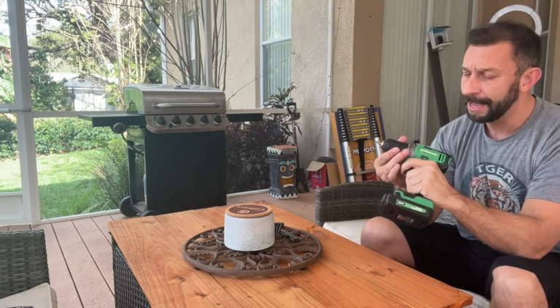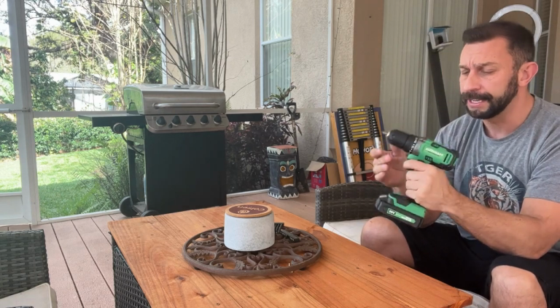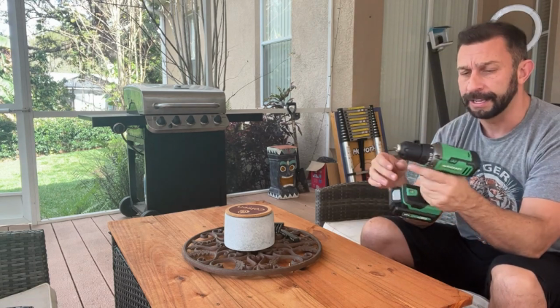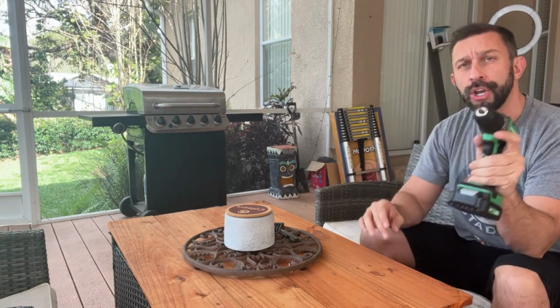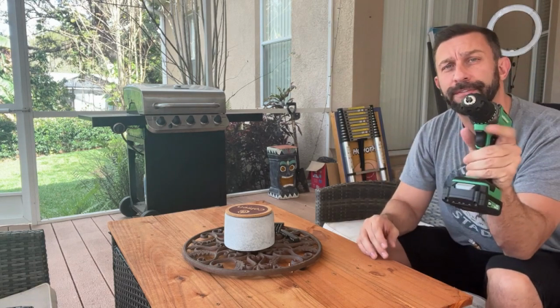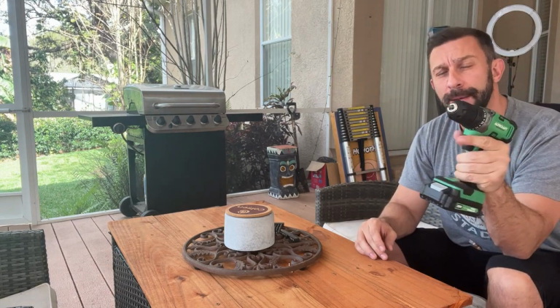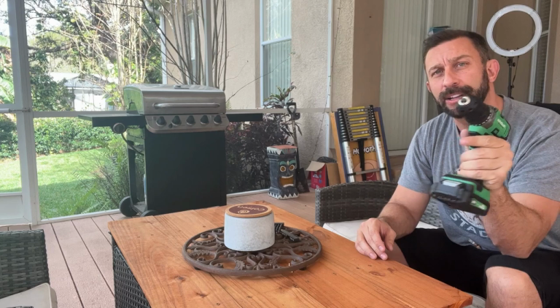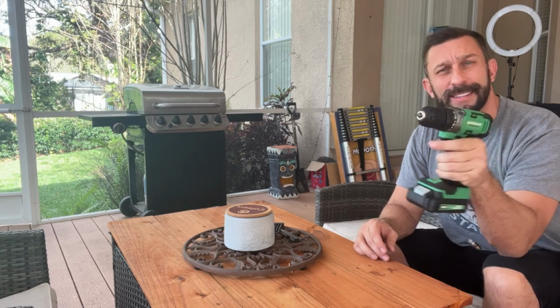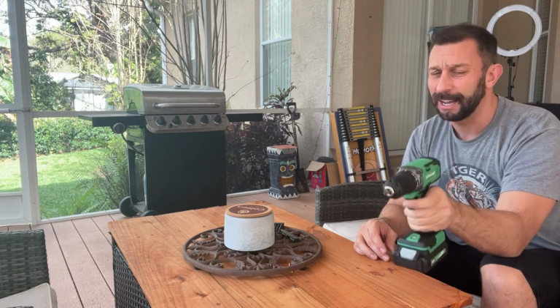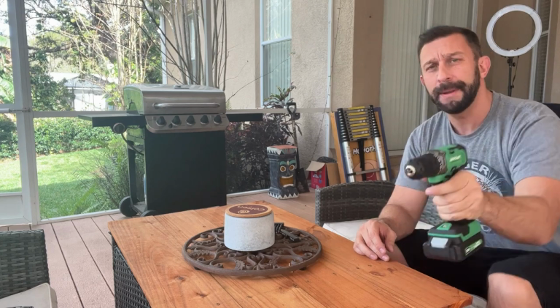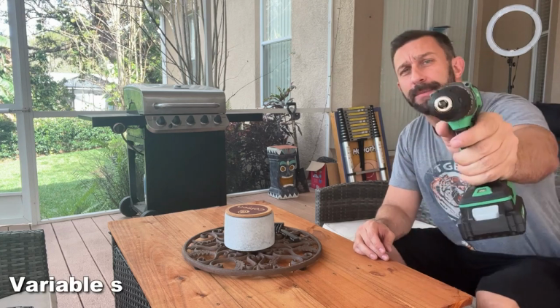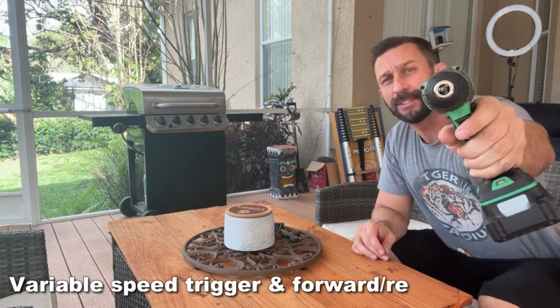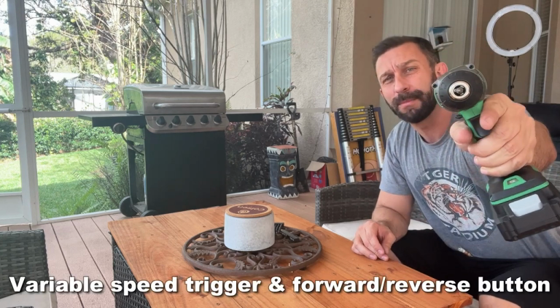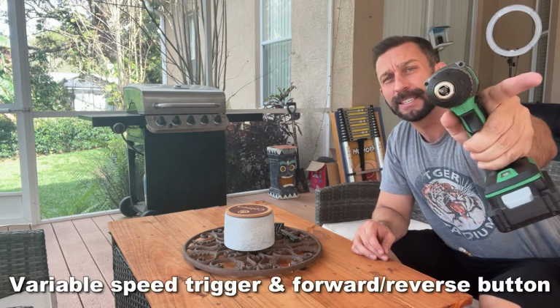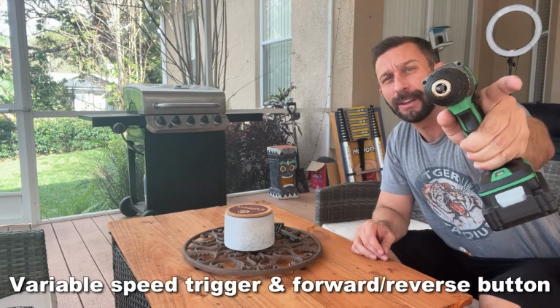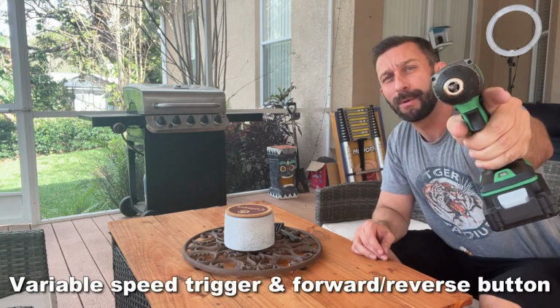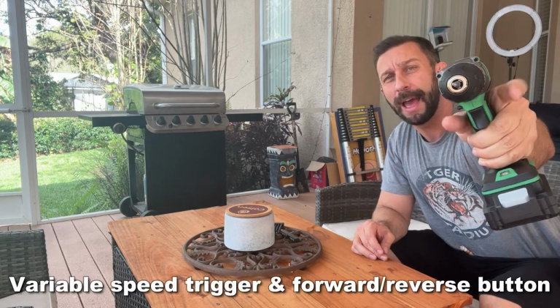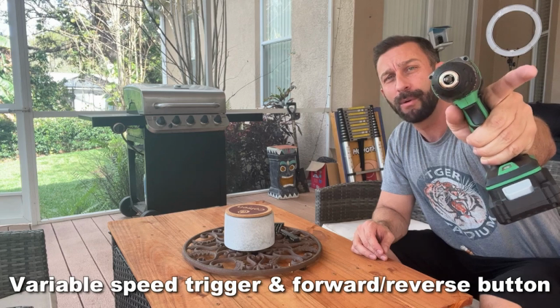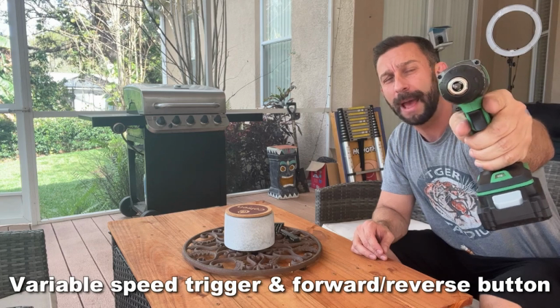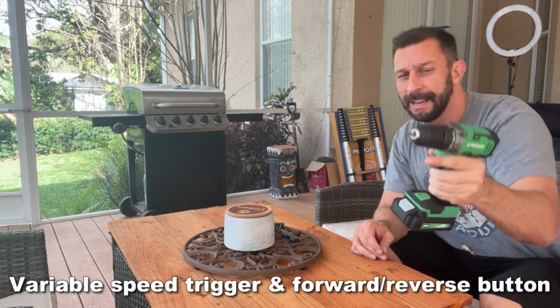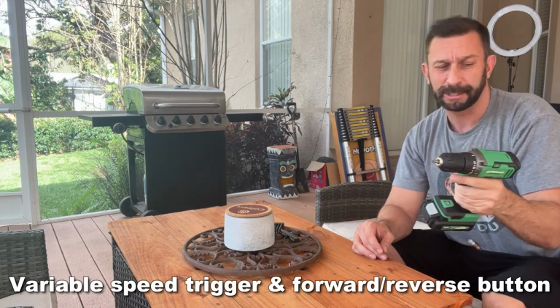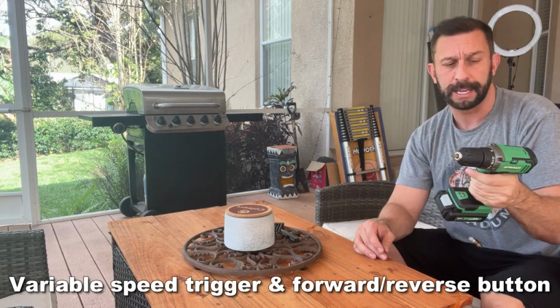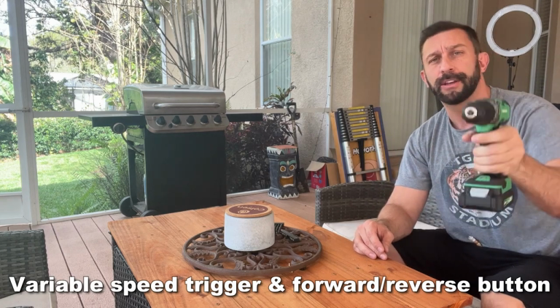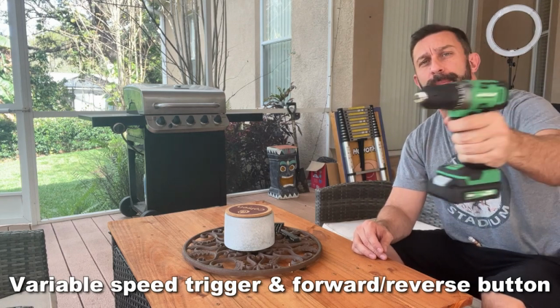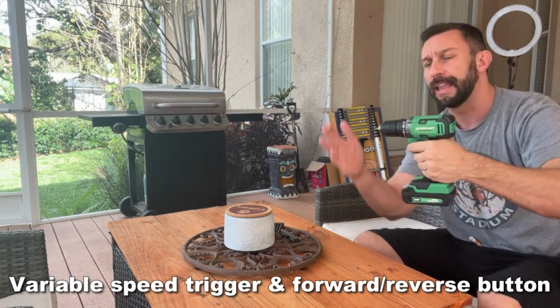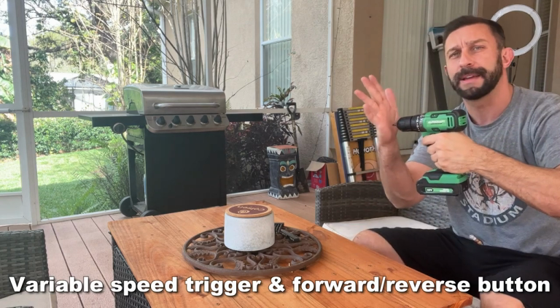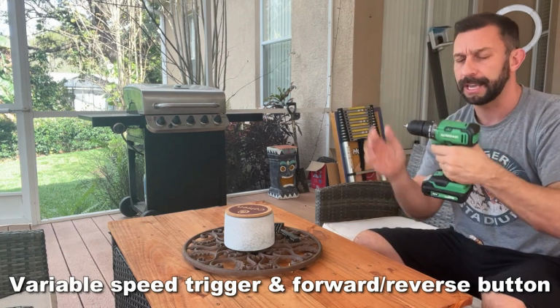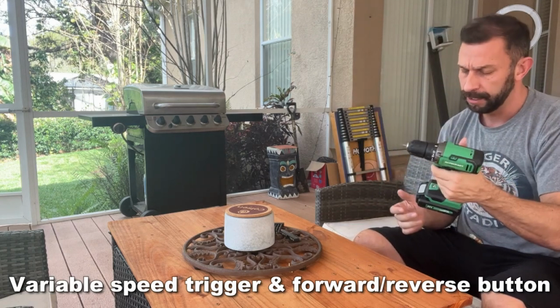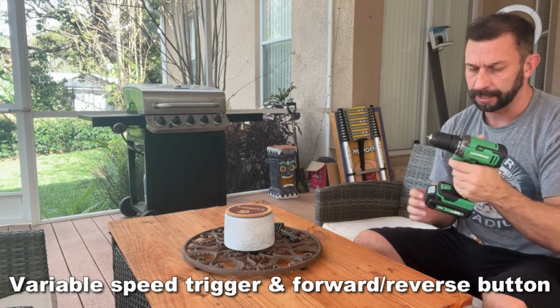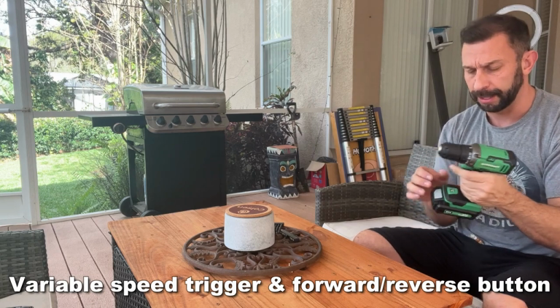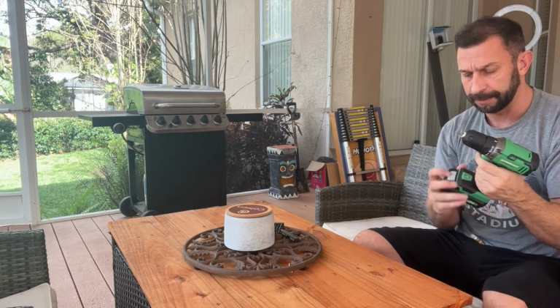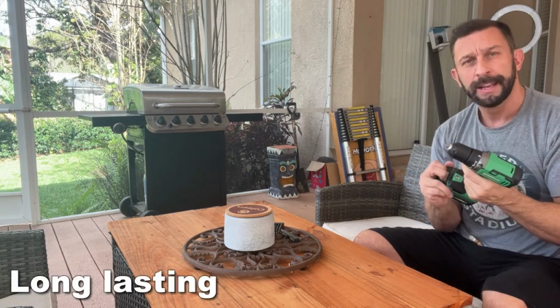That's a nice advantage. You have the forward and back — this is a common design, but it's just the smartest design where you can go forward, back, forward, back. It's just a smart design, and you can put it in the middle to lock it to make sure you're safe and make sure the kids aren't playing with it.